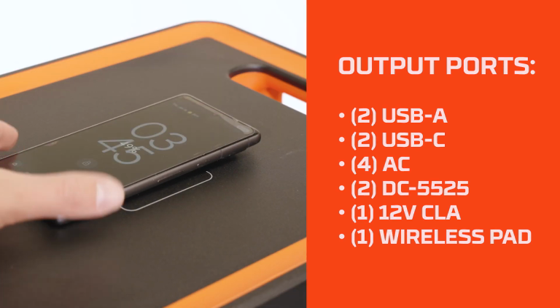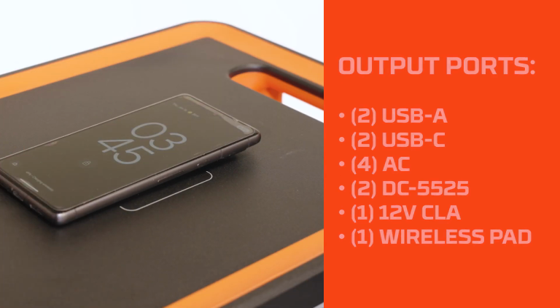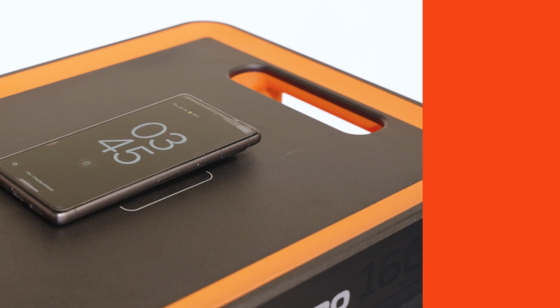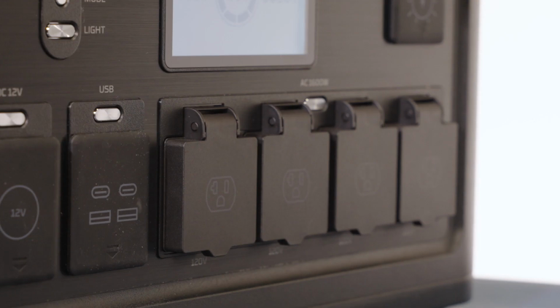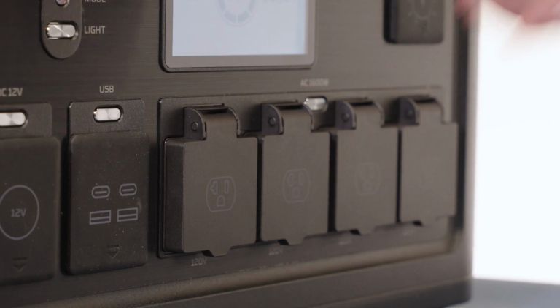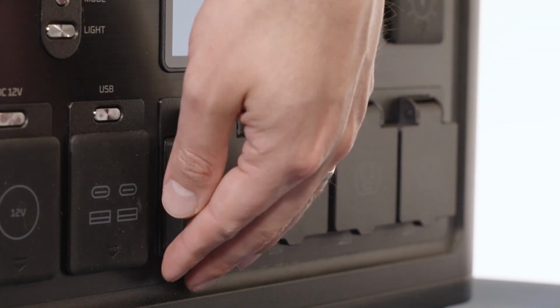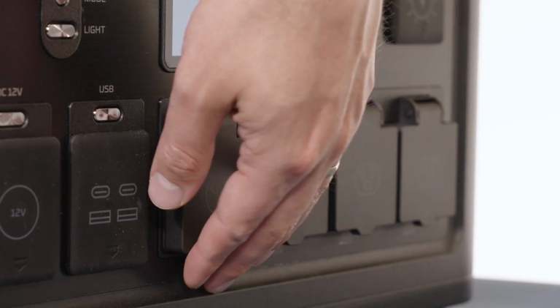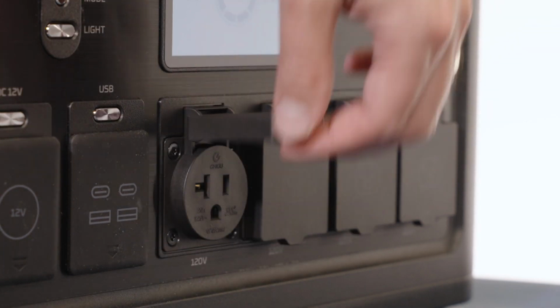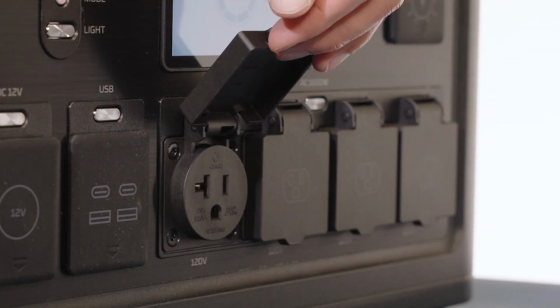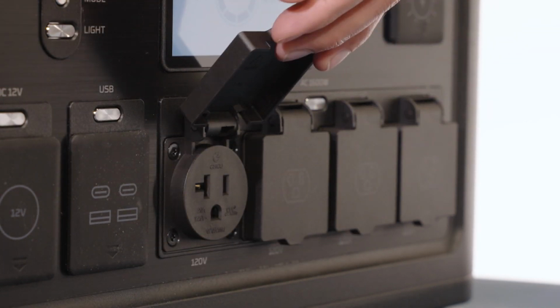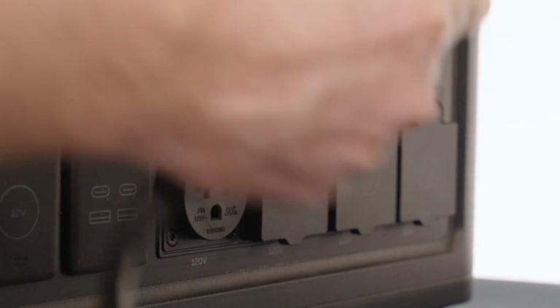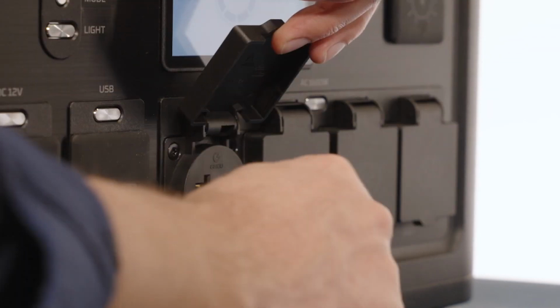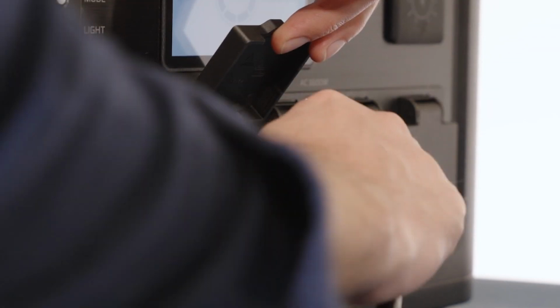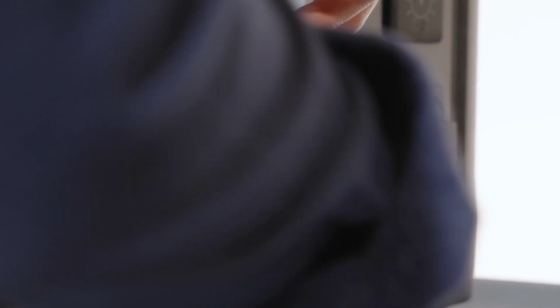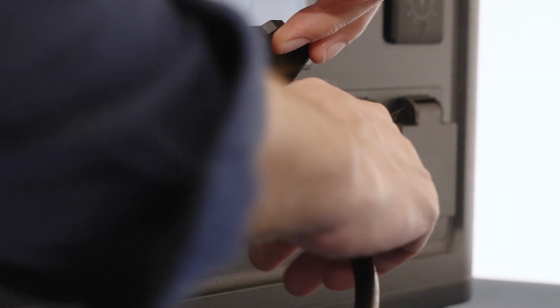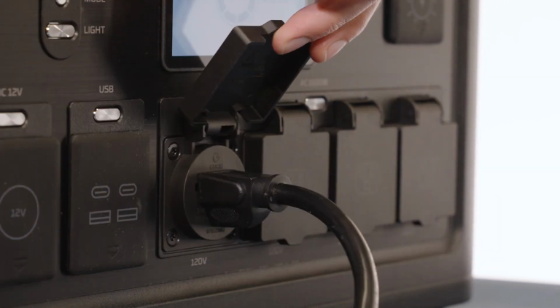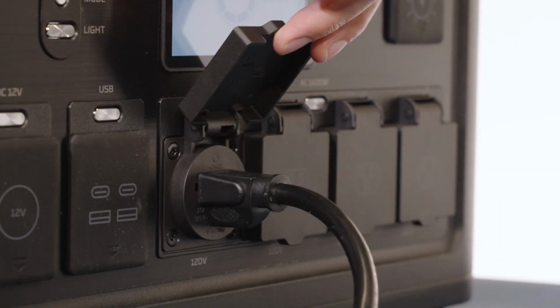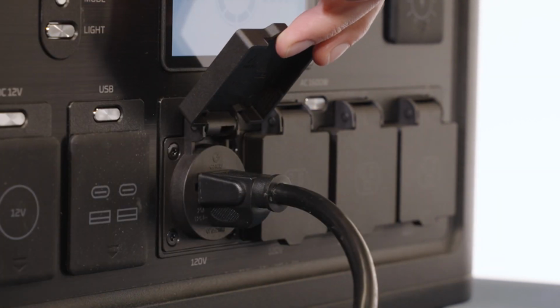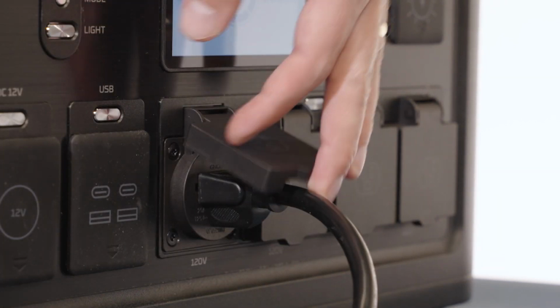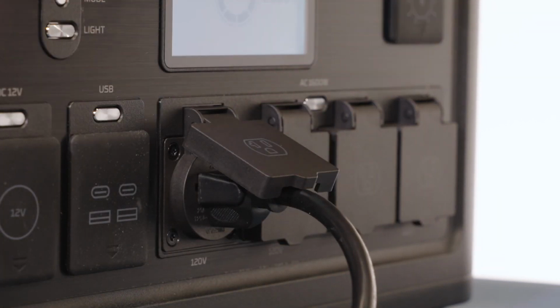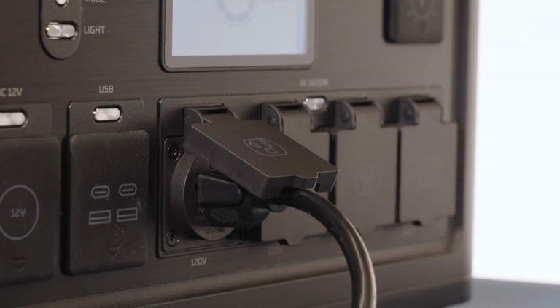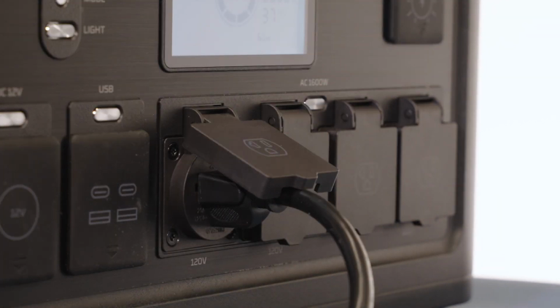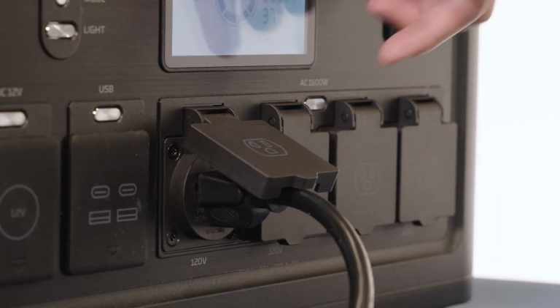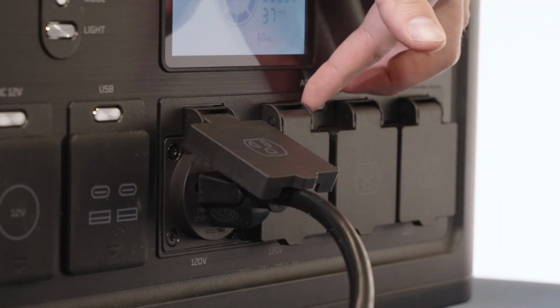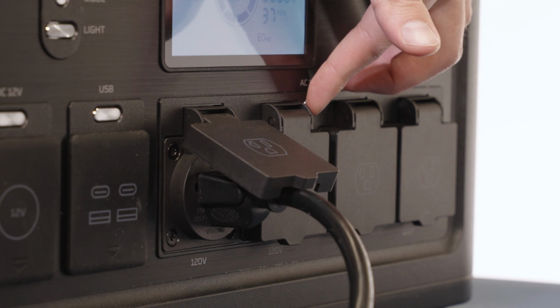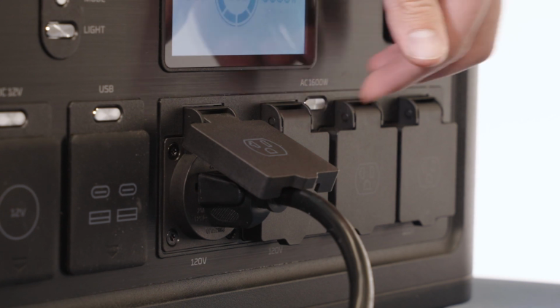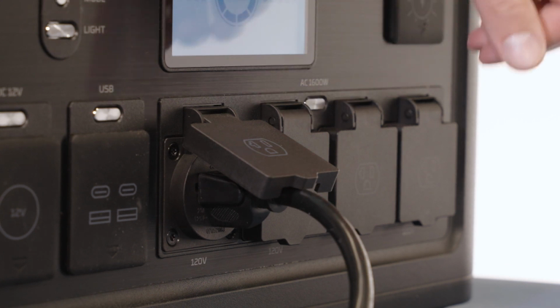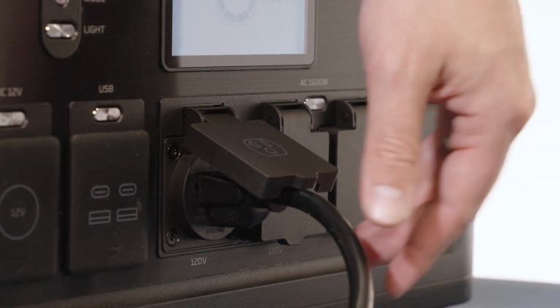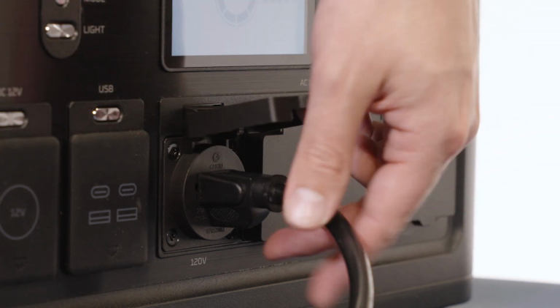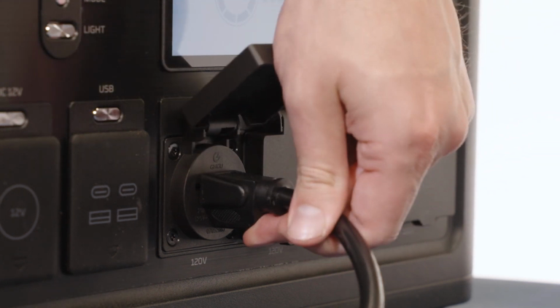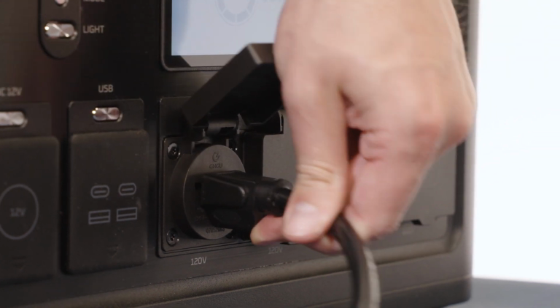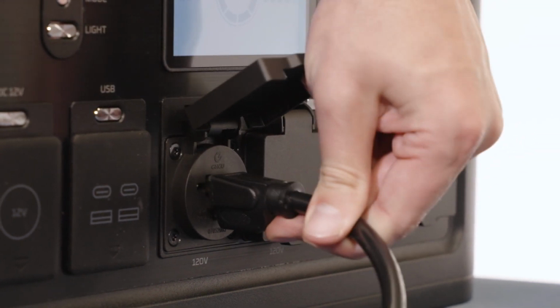To charge an AC, DC, or USB powered device, simply open the corresponding port cover and connect your device. Press the AC 1600-watt, DC 12-volt, or USB button to begin charging. Once charging is complete, disconnect your device.